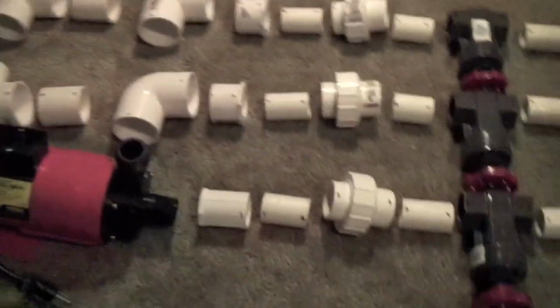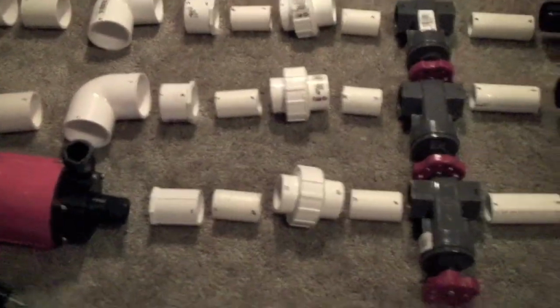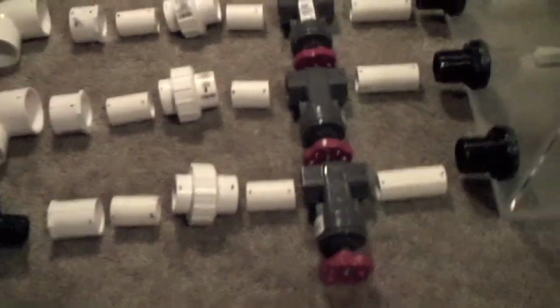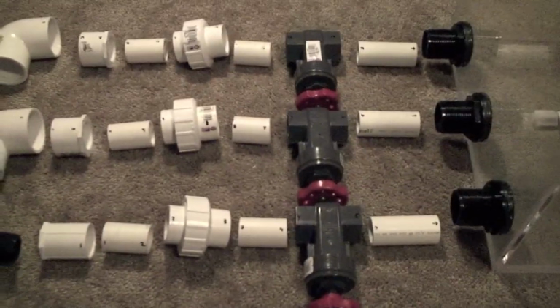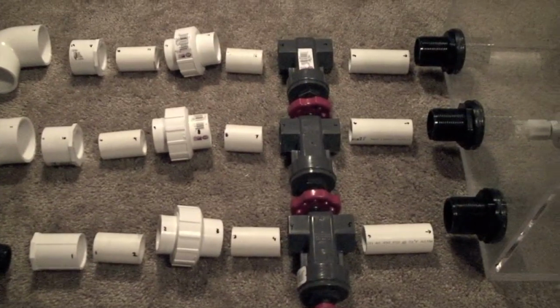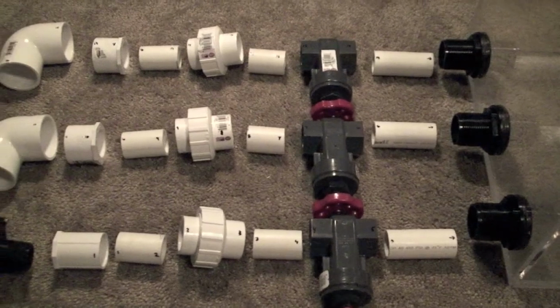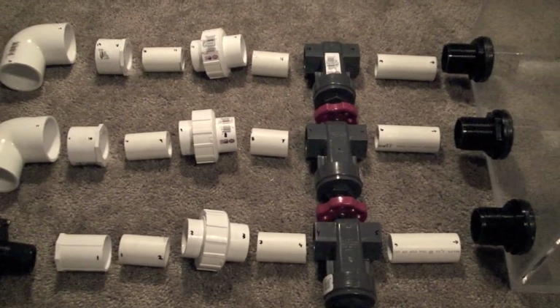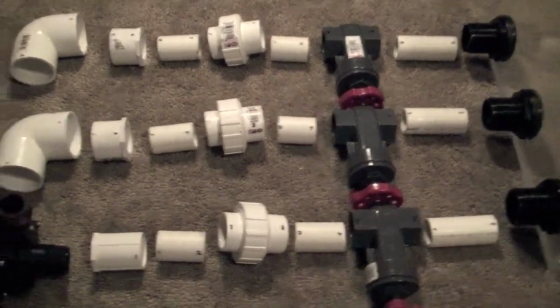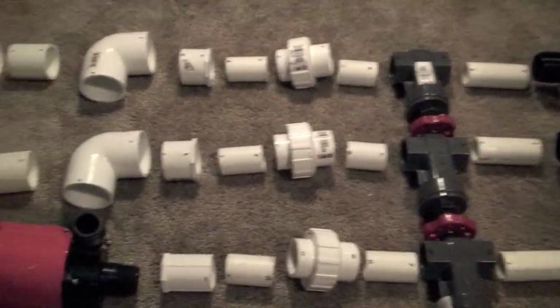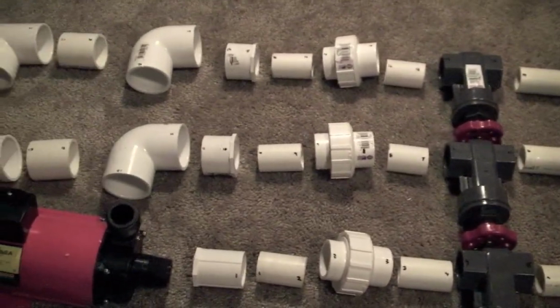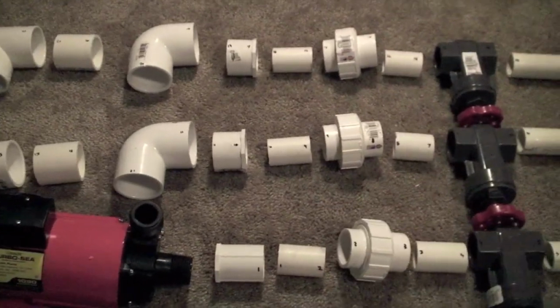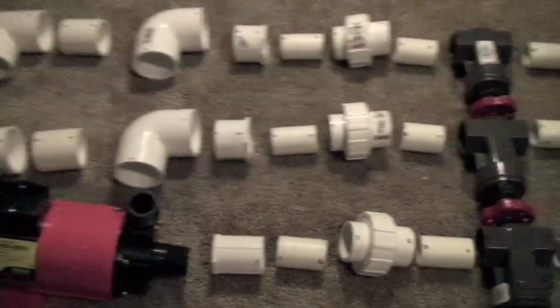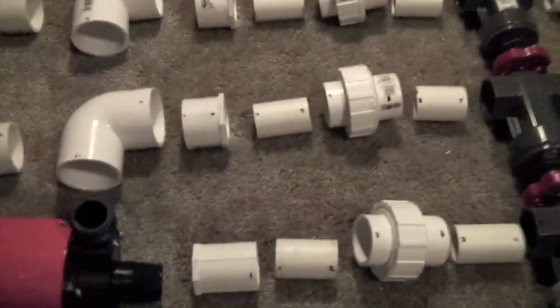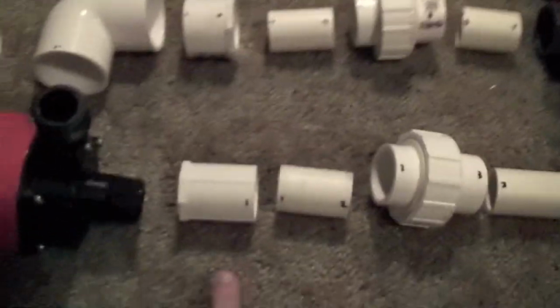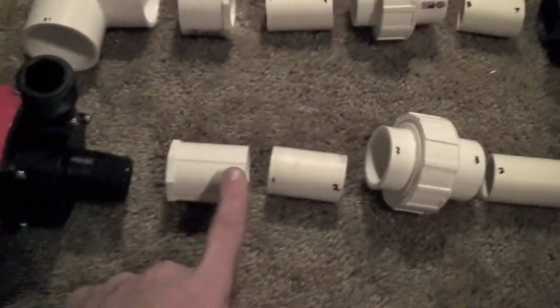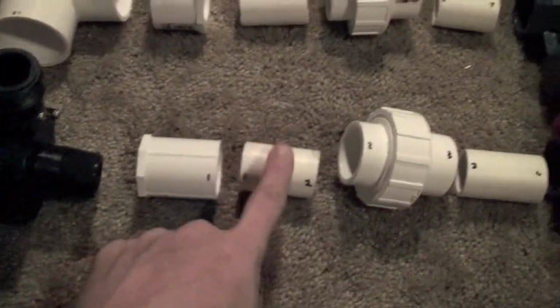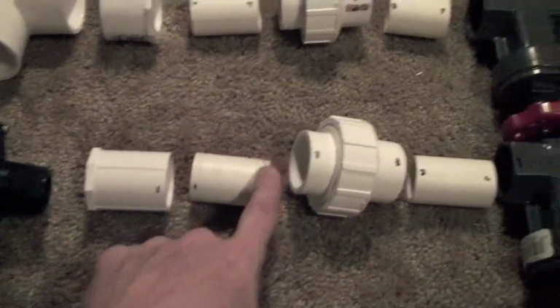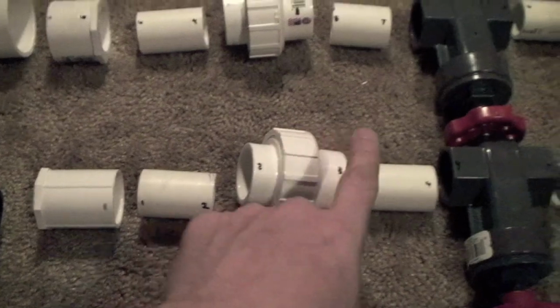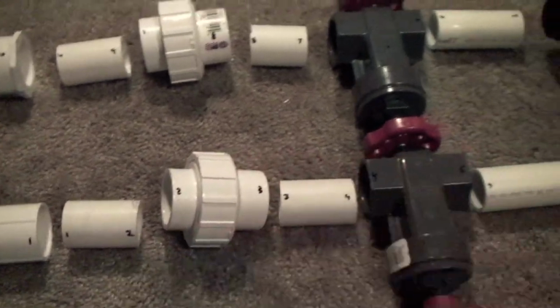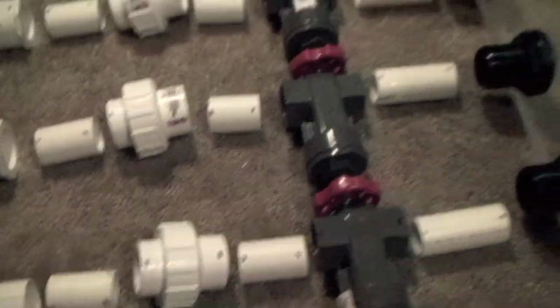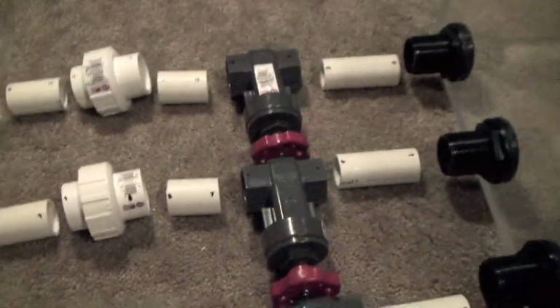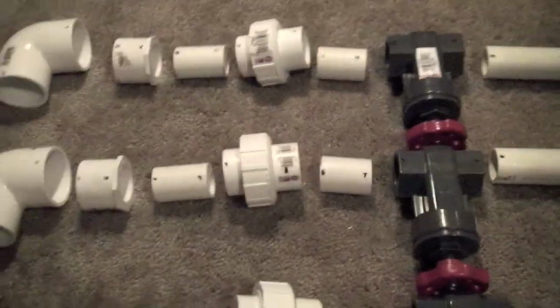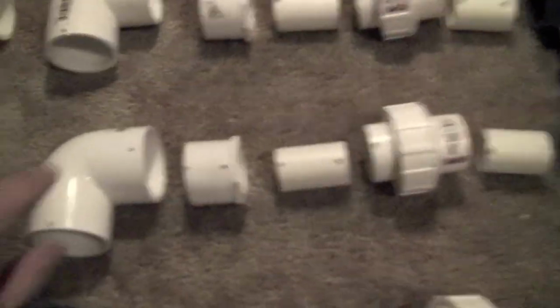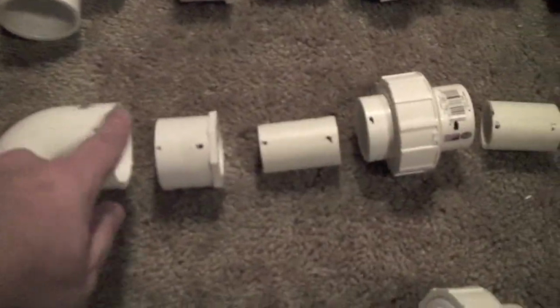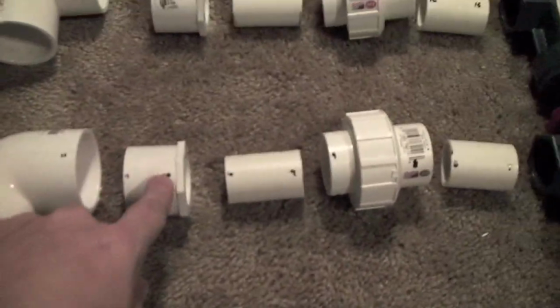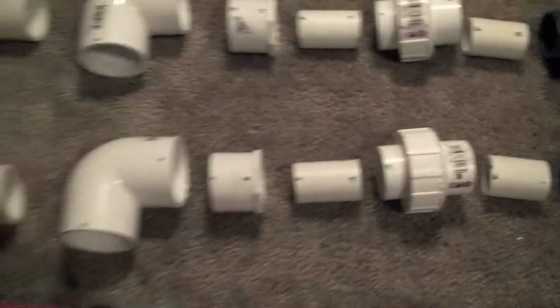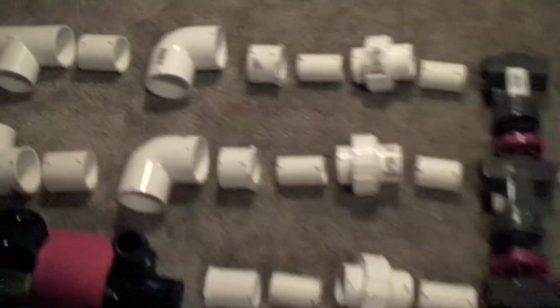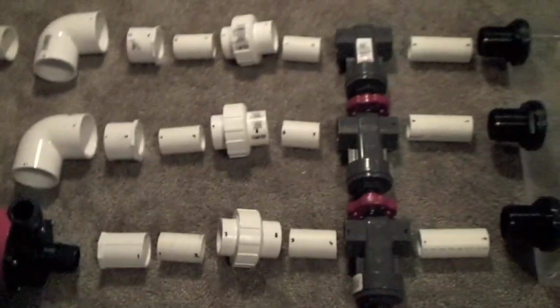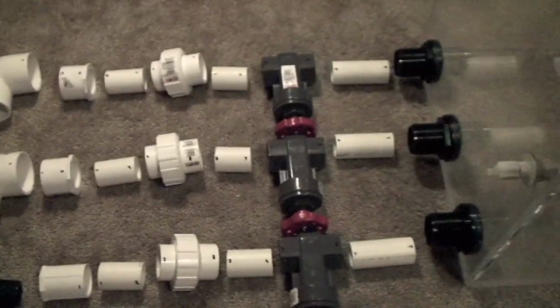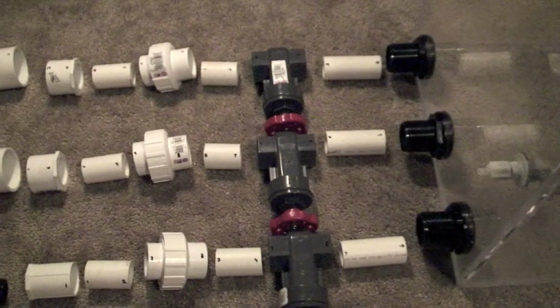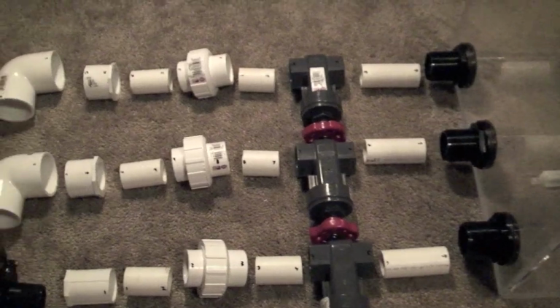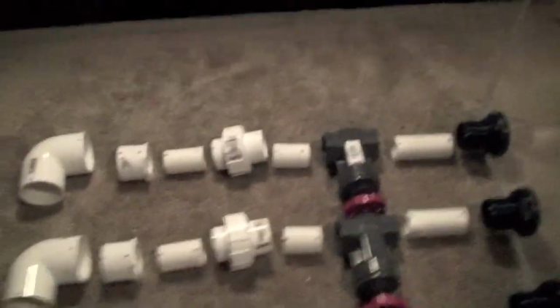What I've done here is I've kind of laid everything out. You can see little black marks on all the PVC pieces — those are actually numbers. So I have 1, 1, 2, 2, 3, 3, 4, 4, and so on up to 11, 11, so I can see how everything is going to fit together.